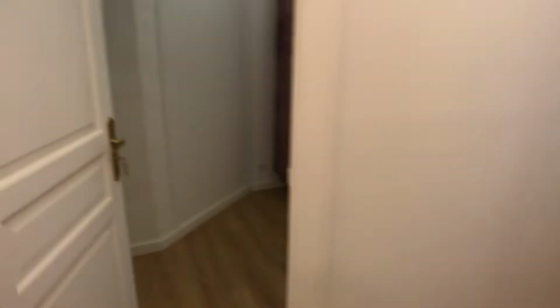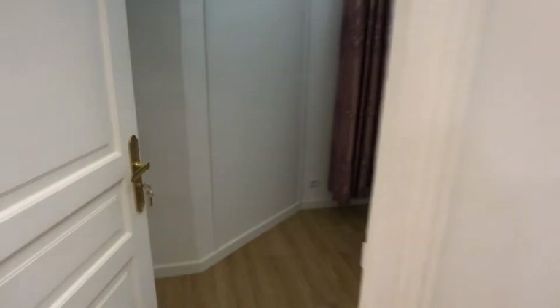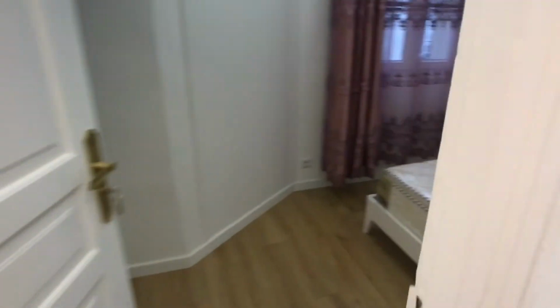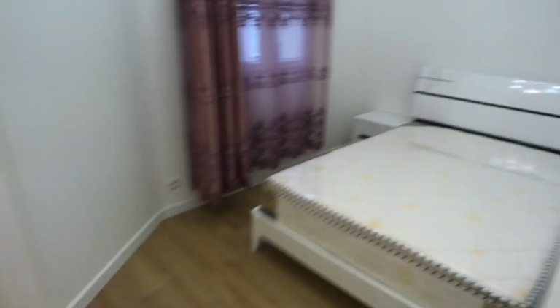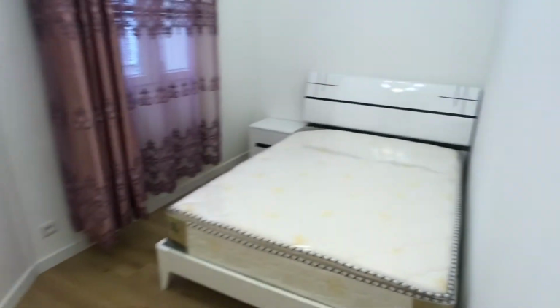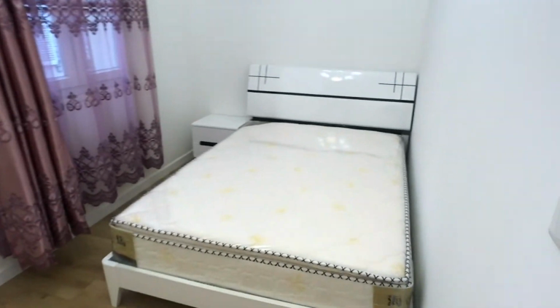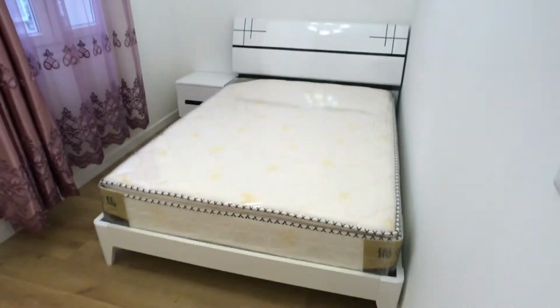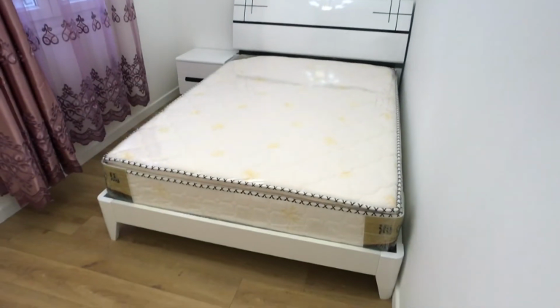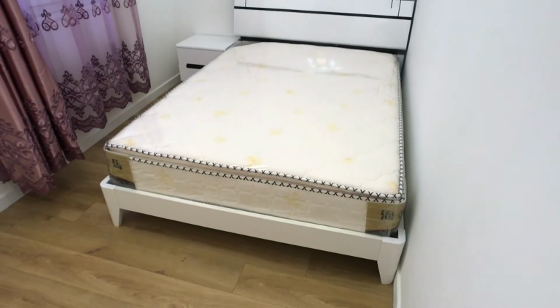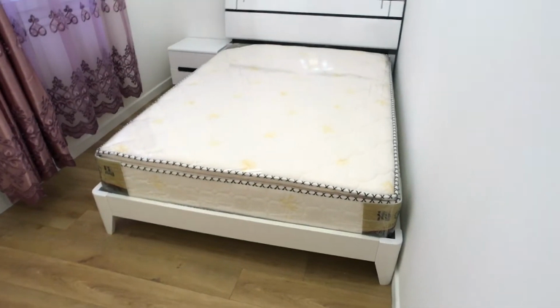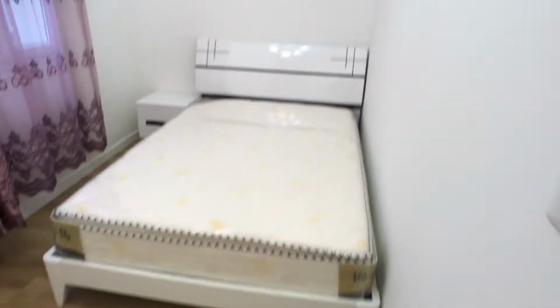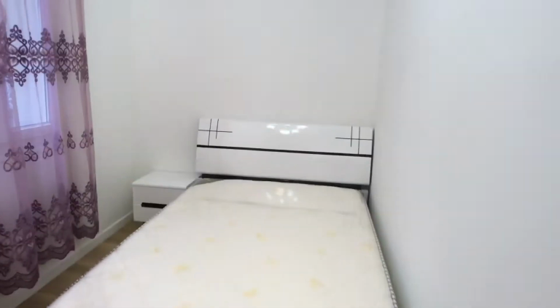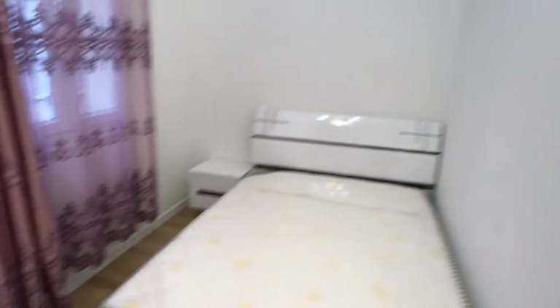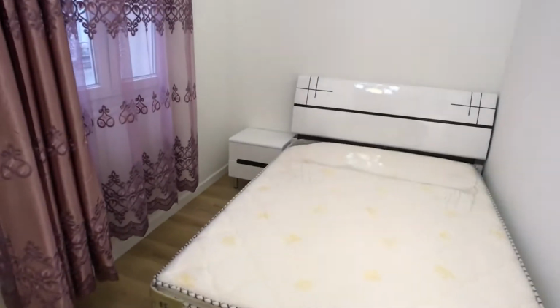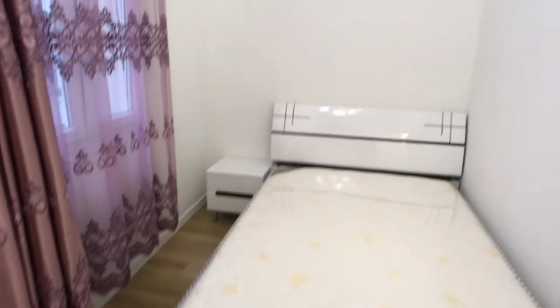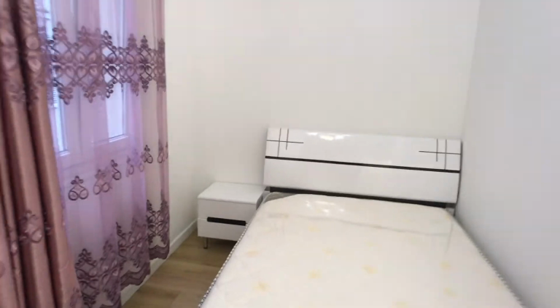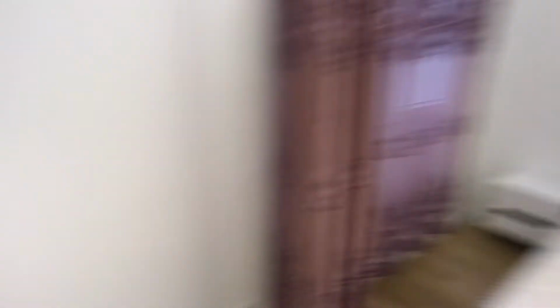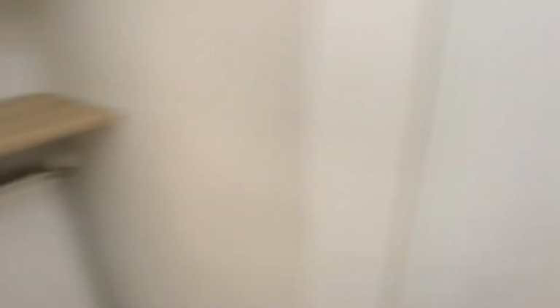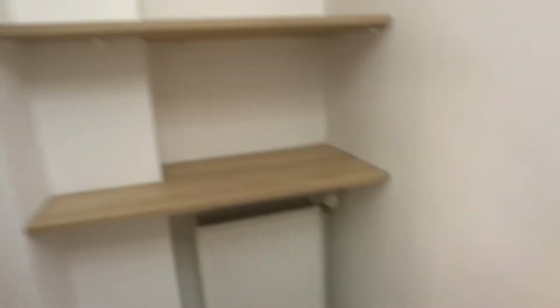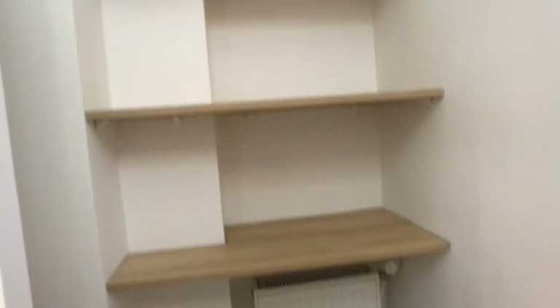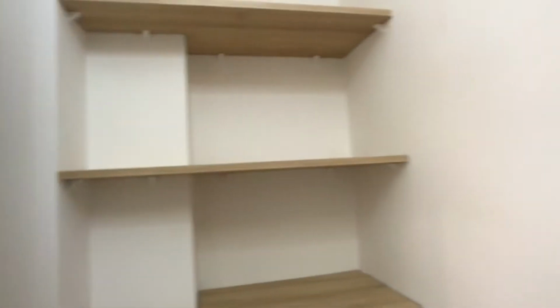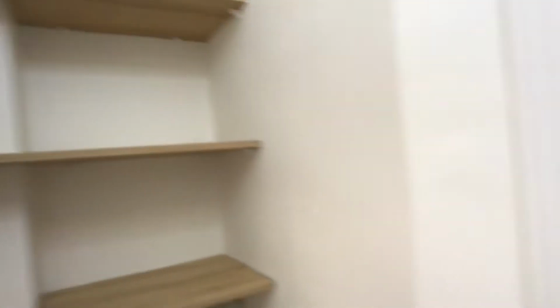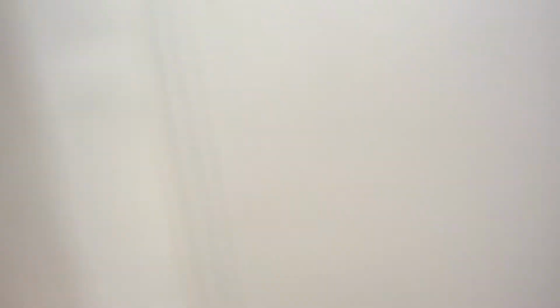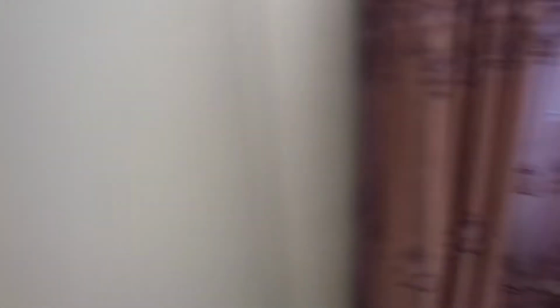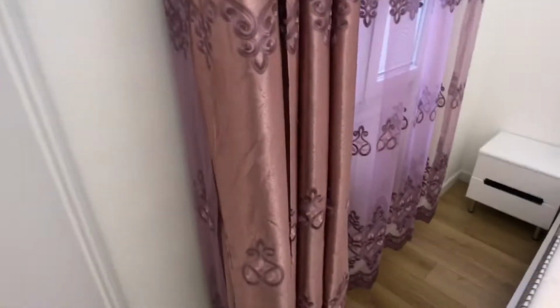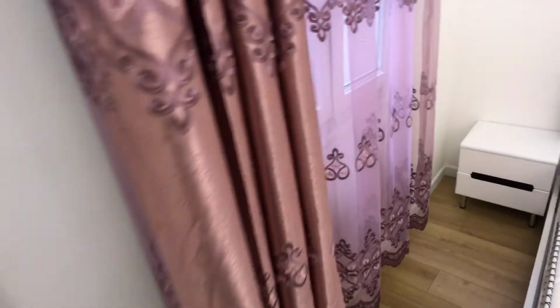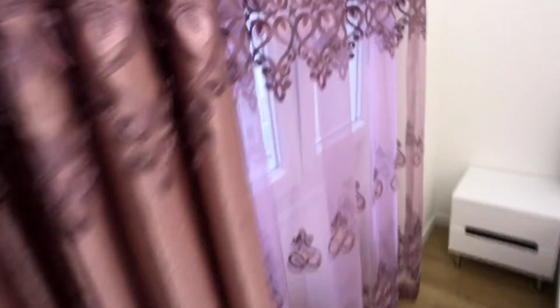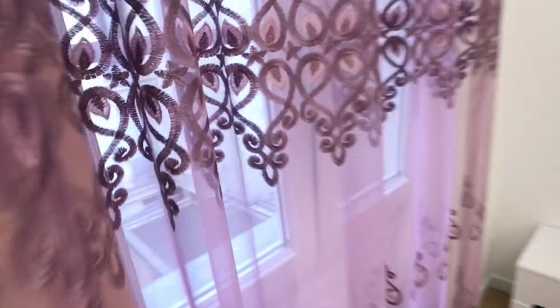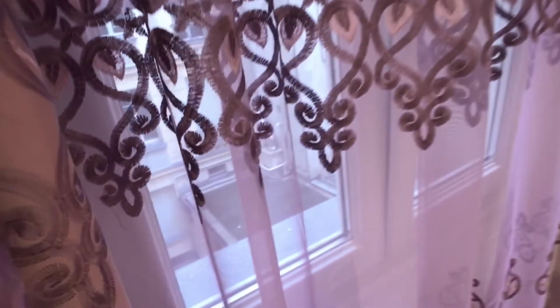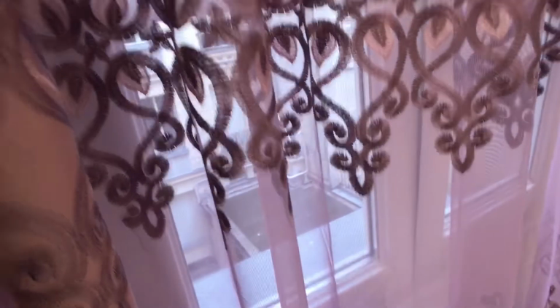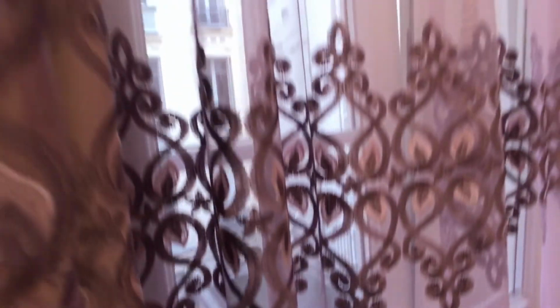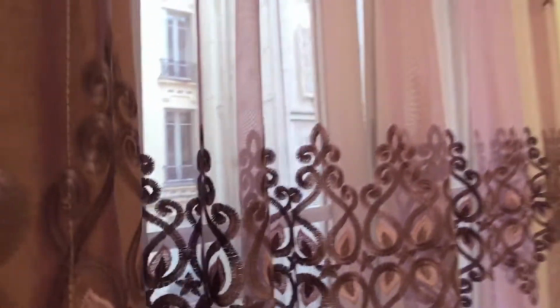Here you have the first bedroom with a double bed, shelves here and here. You have a window to the courtyard view.